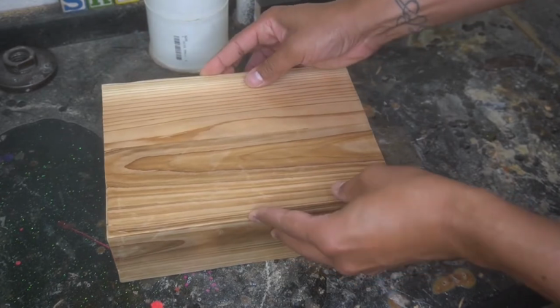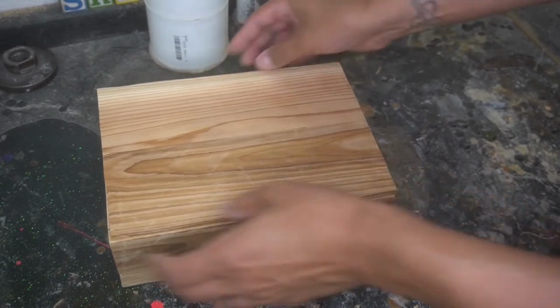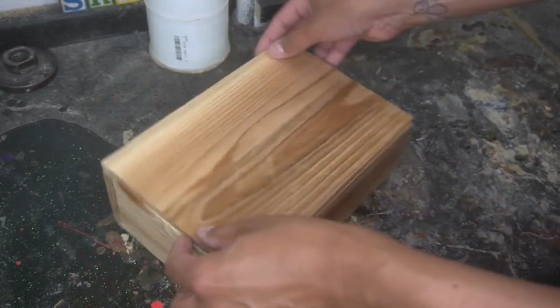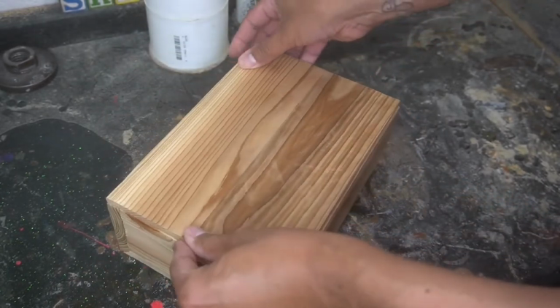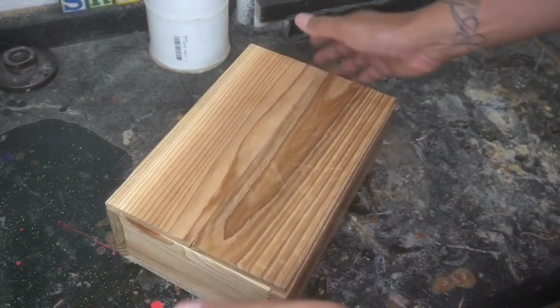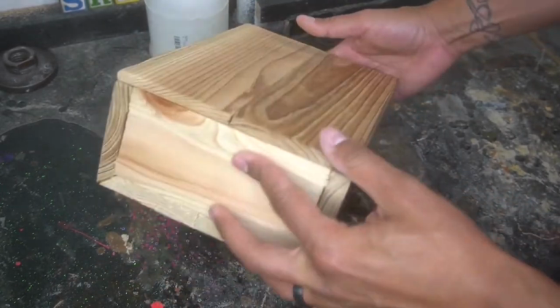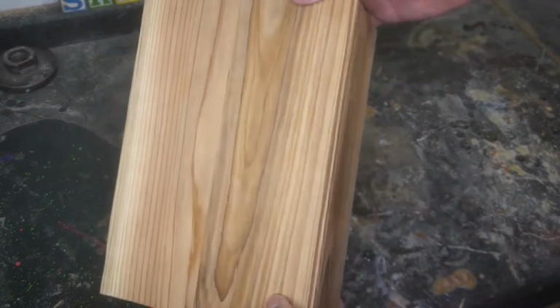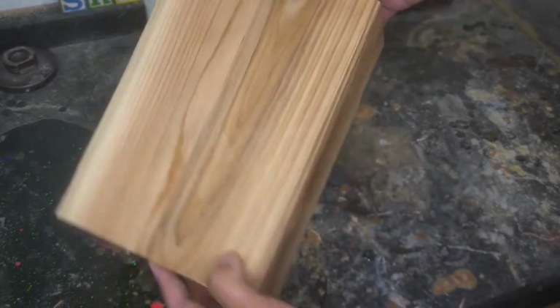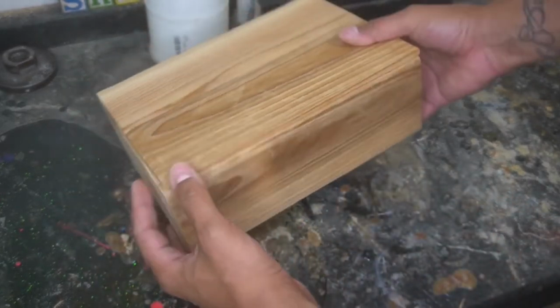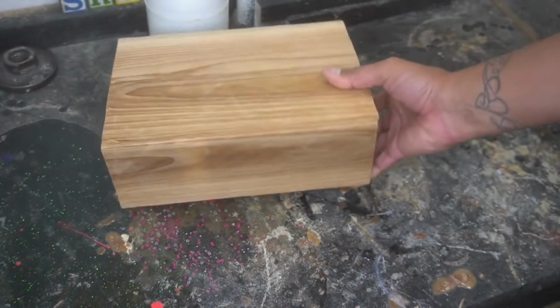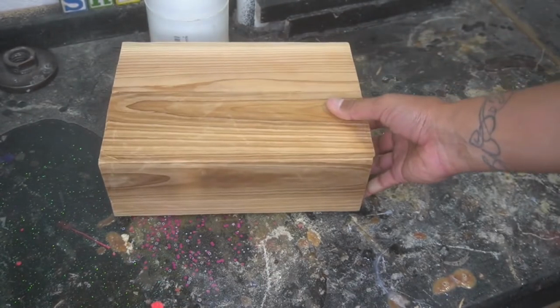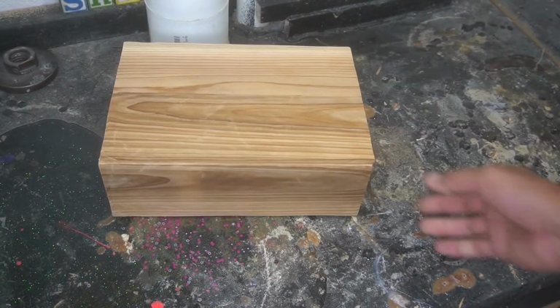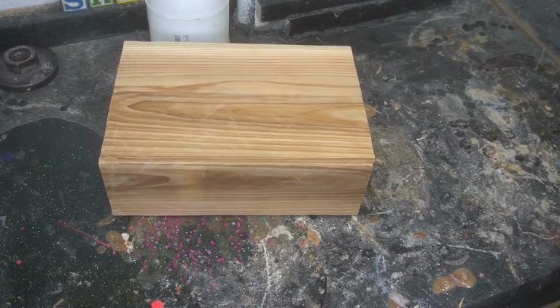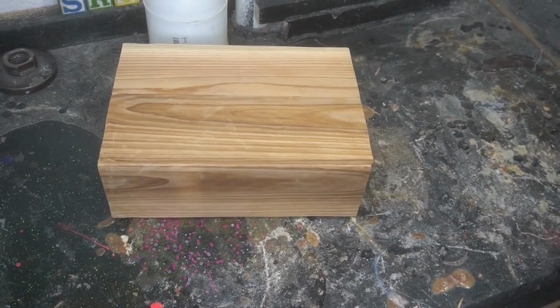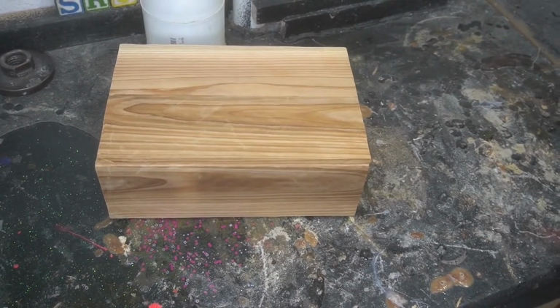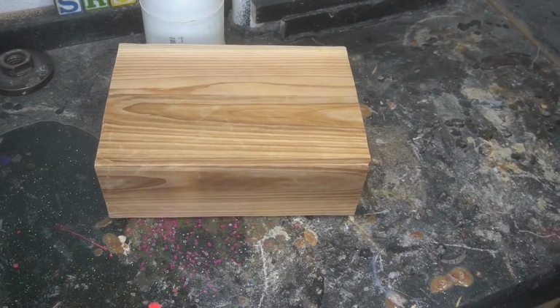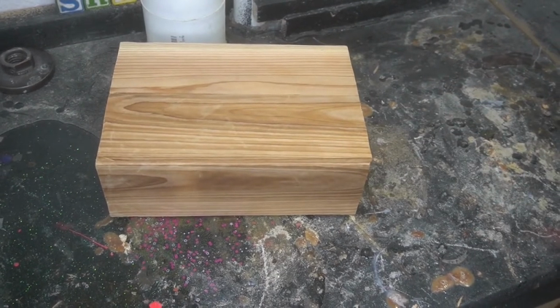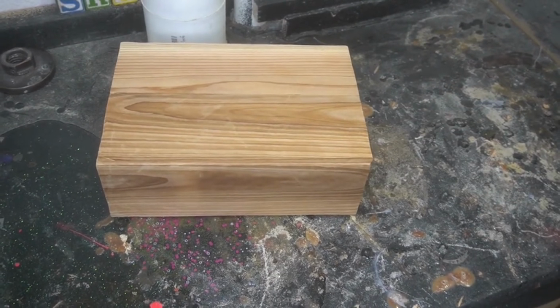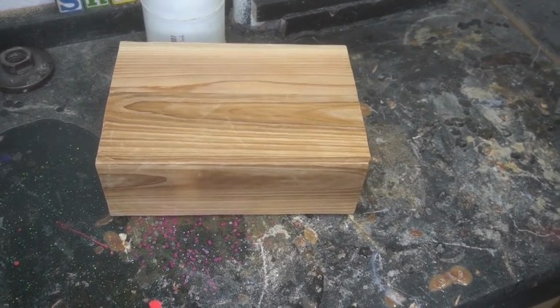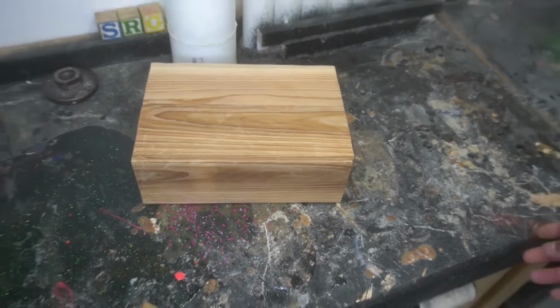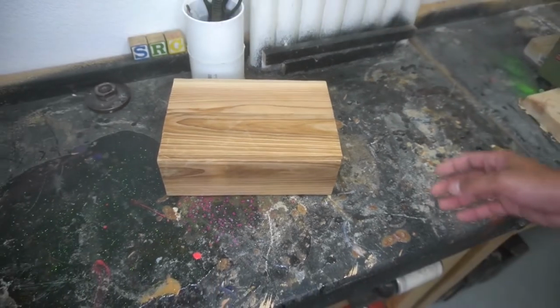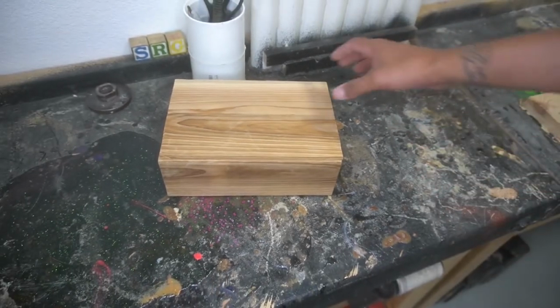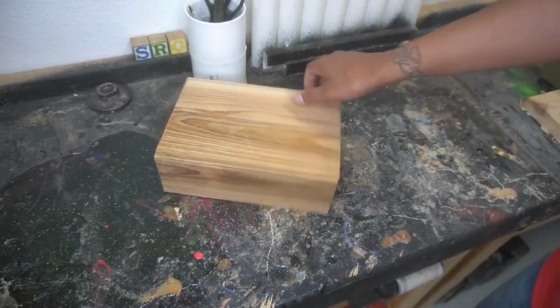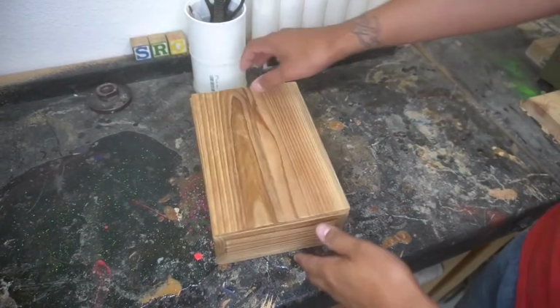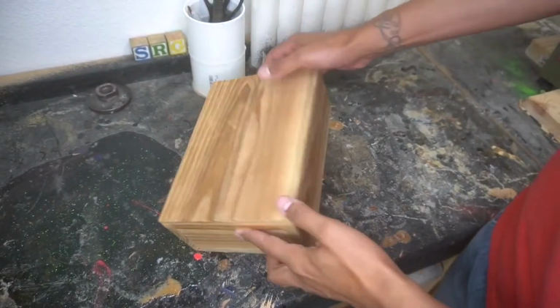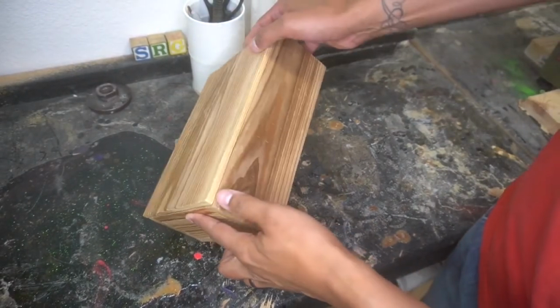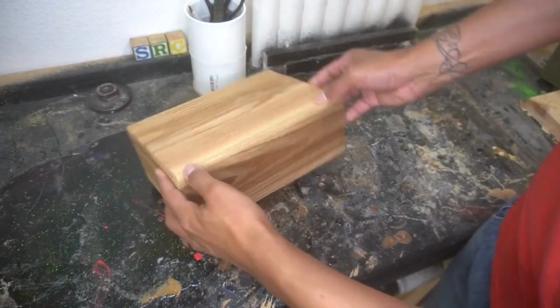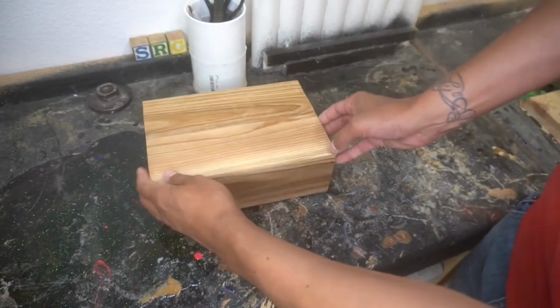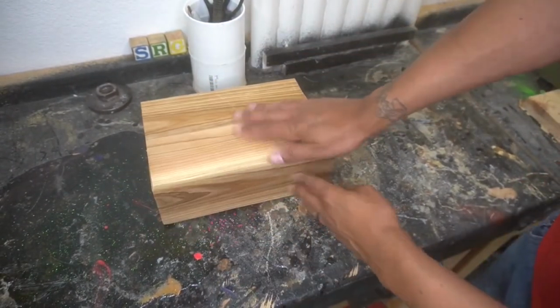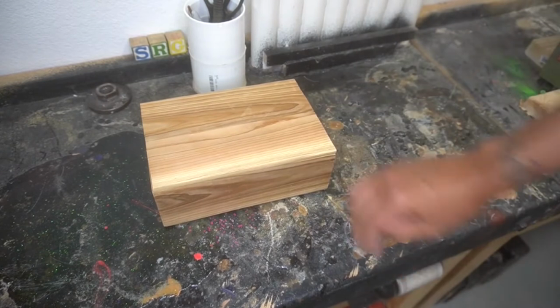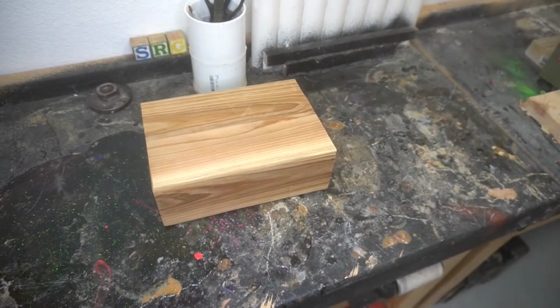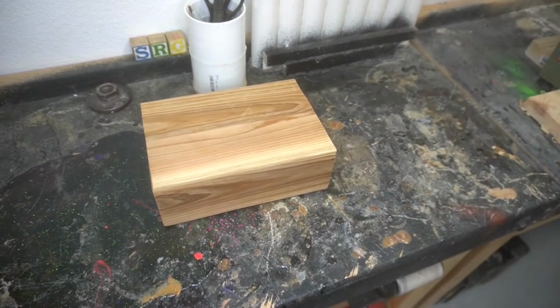I decided what better way than to burn it and put some epoxy on it — just throwing epoxy on everything. All we're going to do is take some epoxy, coat it, take a torch, burn it, and just make it unique-ish. So here we go. Now I'm petting the box — I have no idea why.